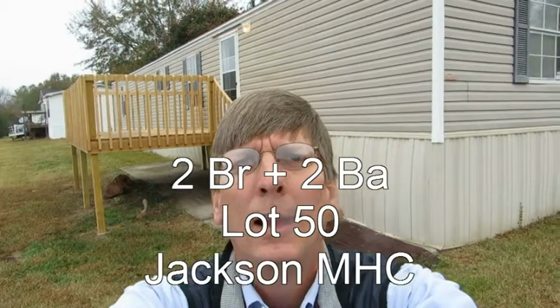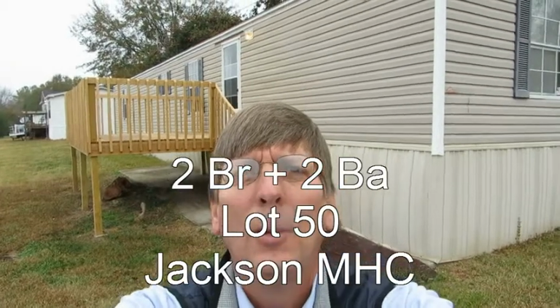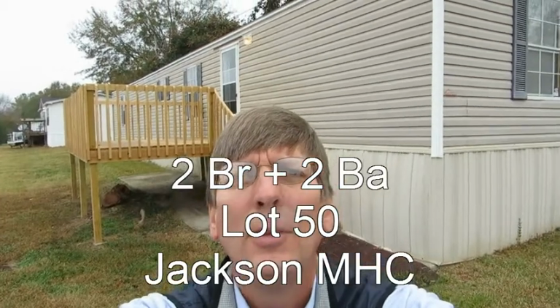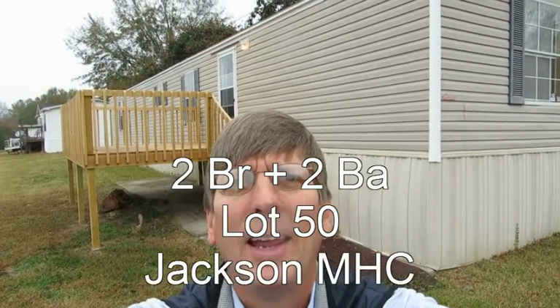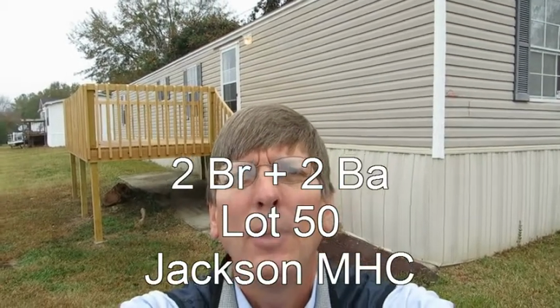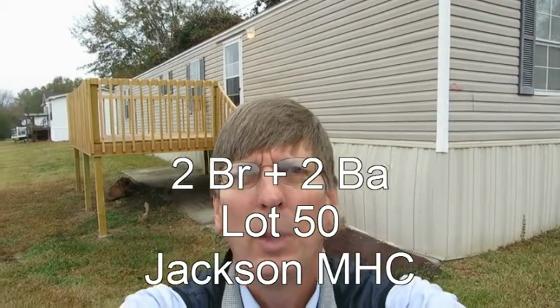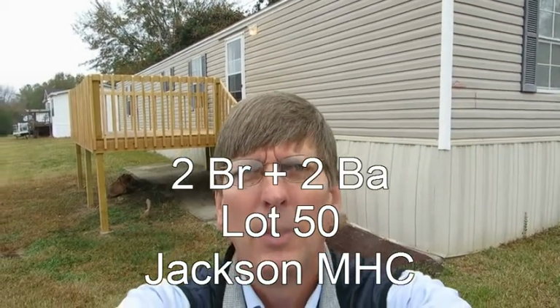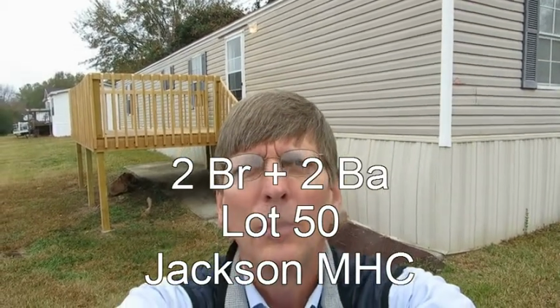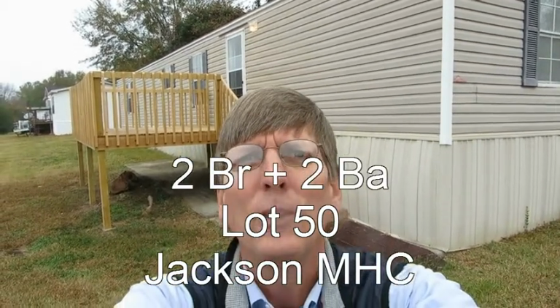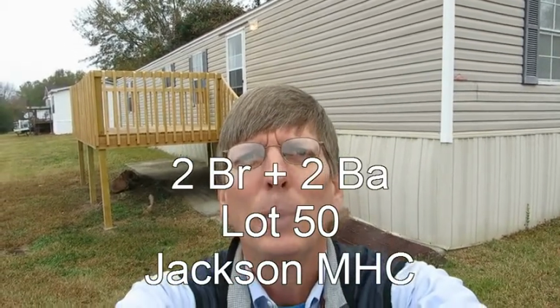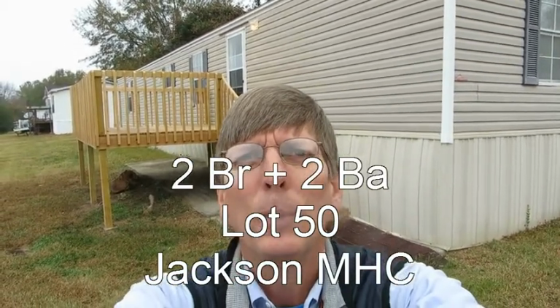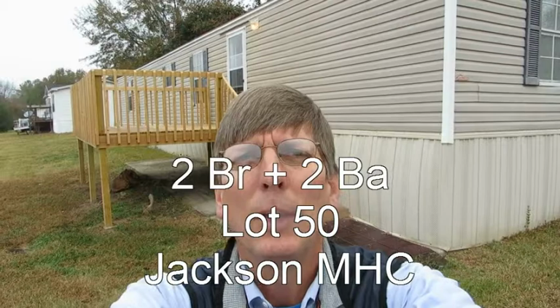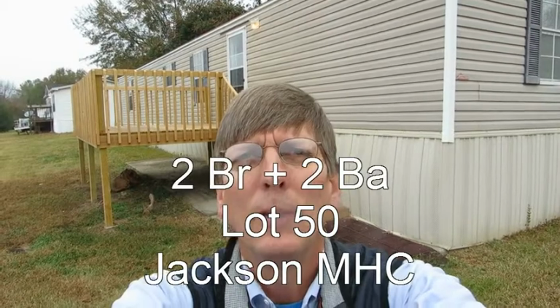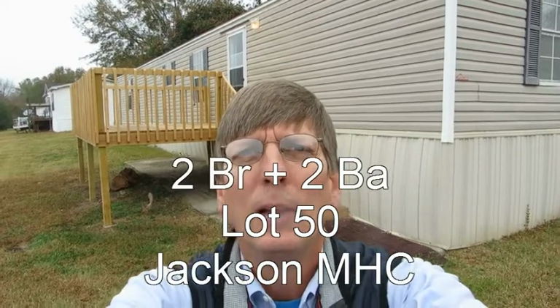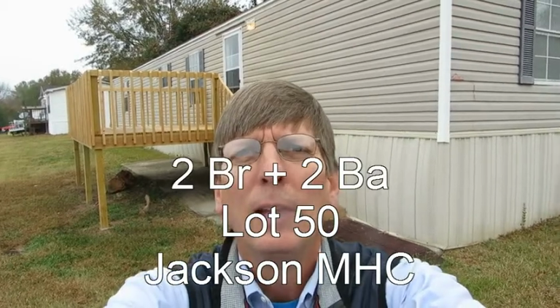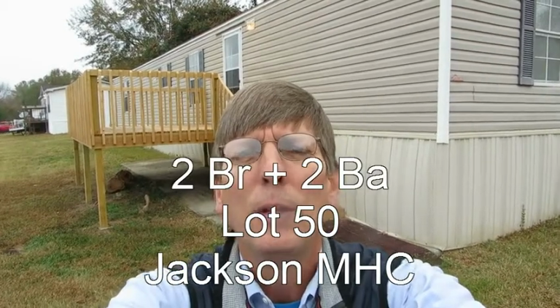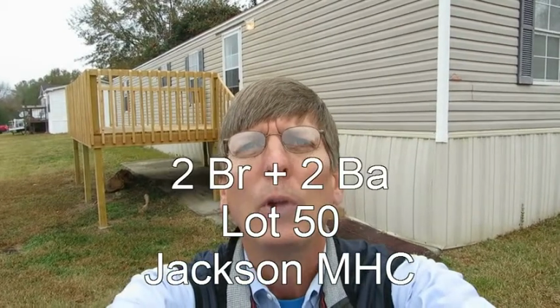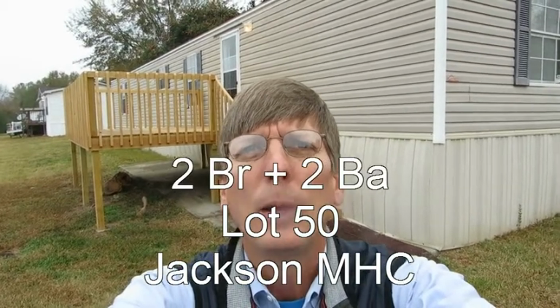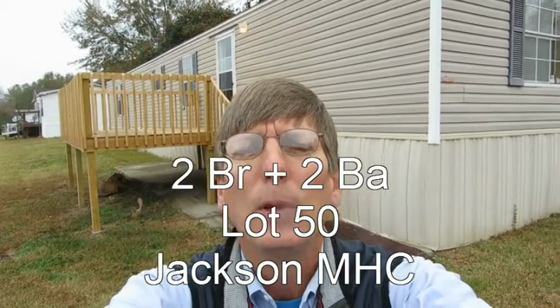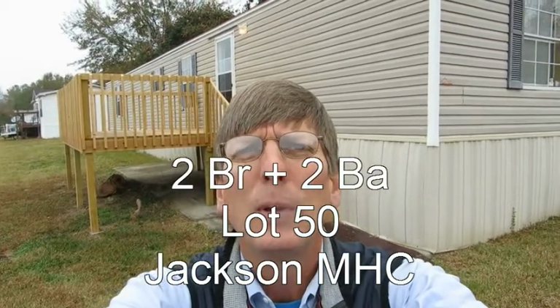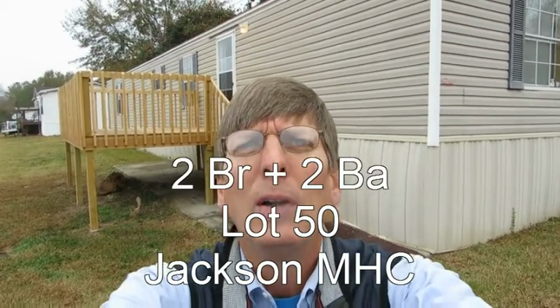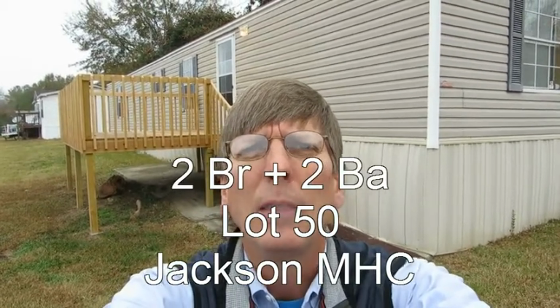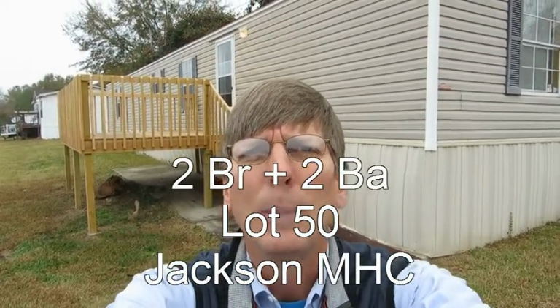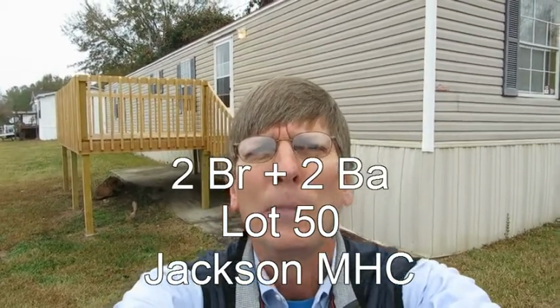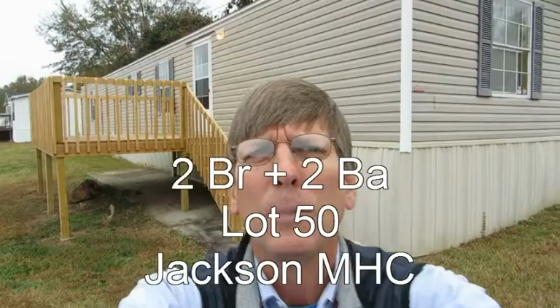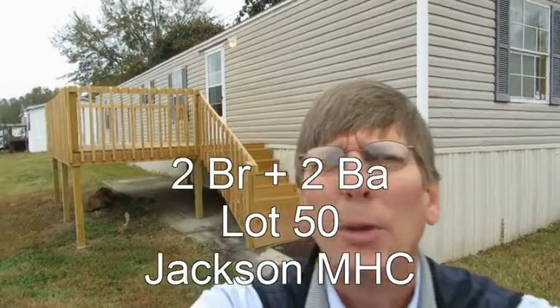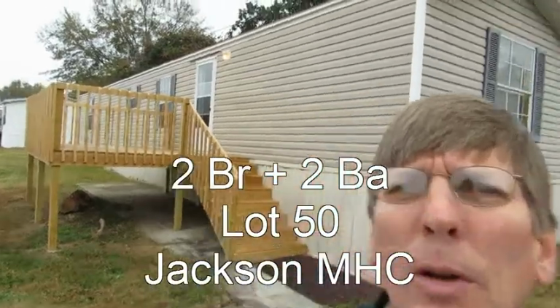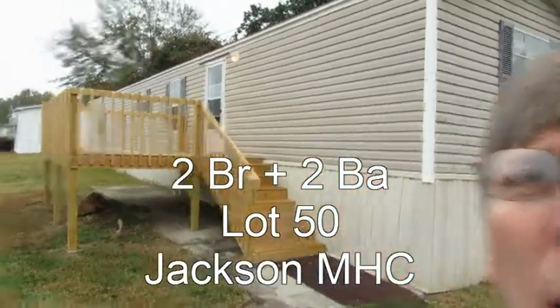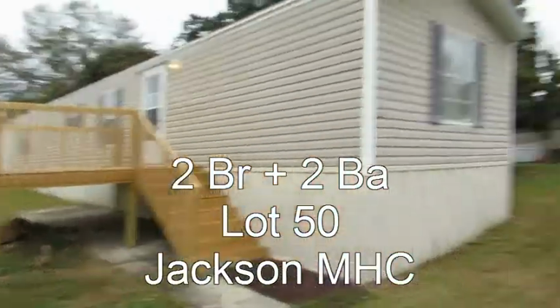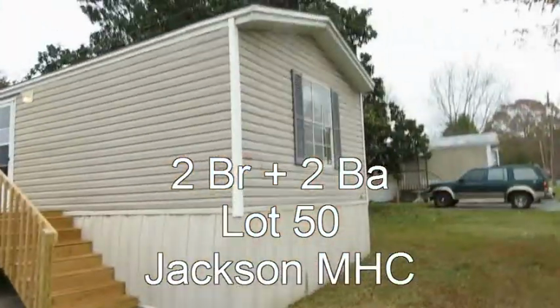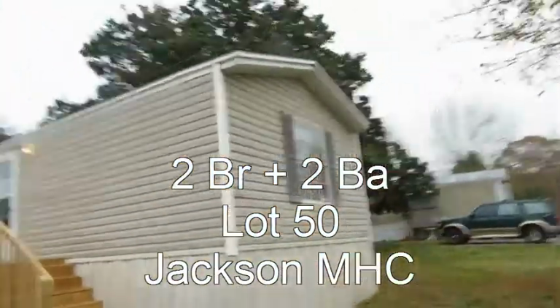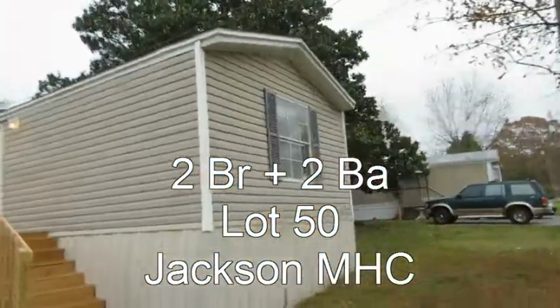Hello, this is David with Jackson Mobile Home Community in Loganville. If you're looking for a two bedroom home, this might be the perfect home for you. This is our home on lot 50.